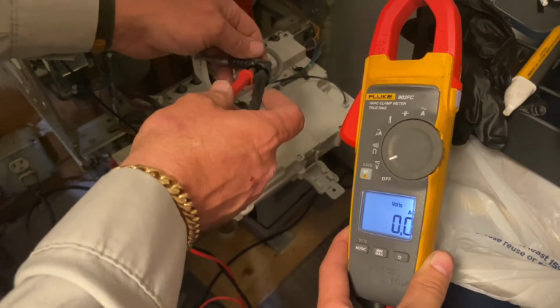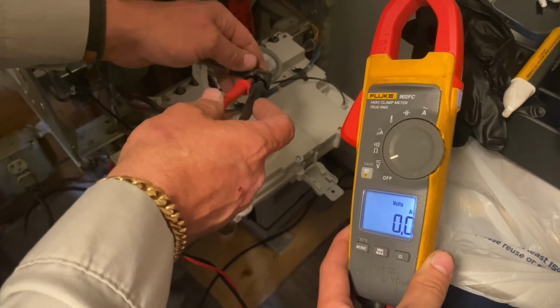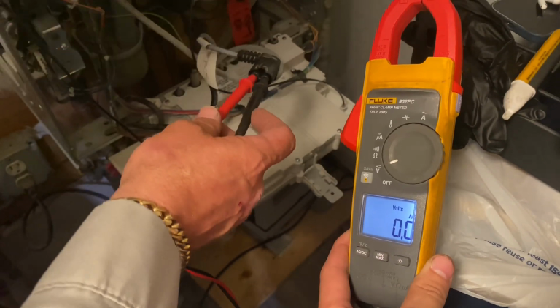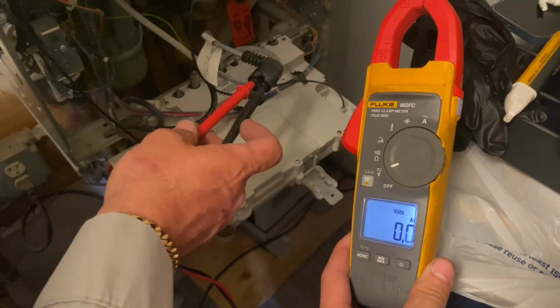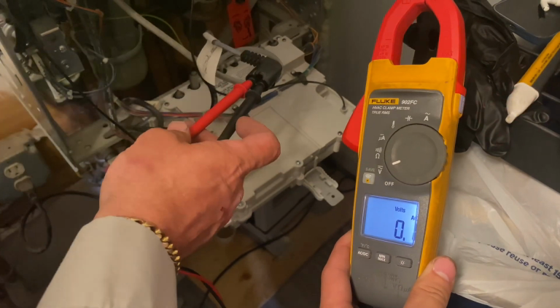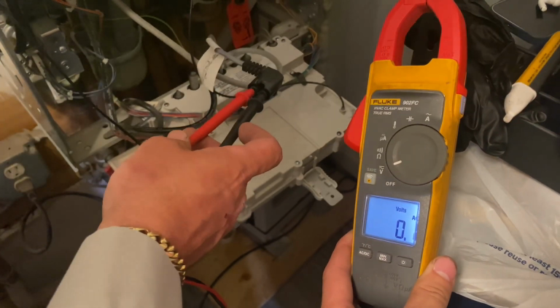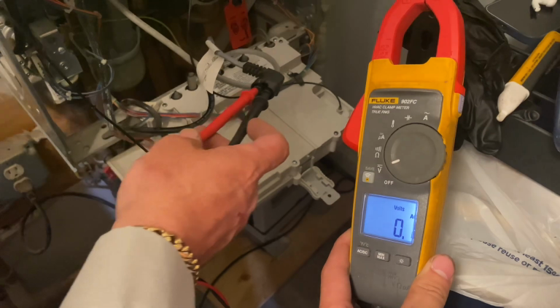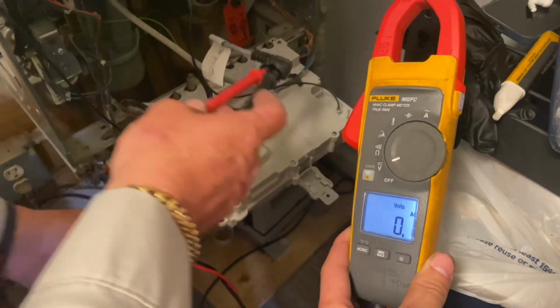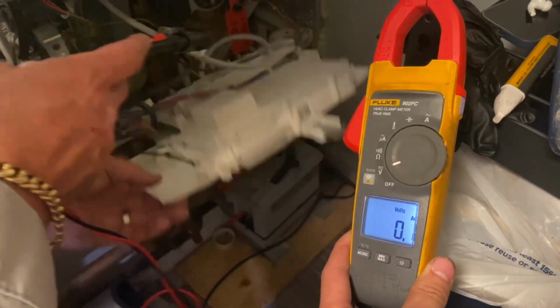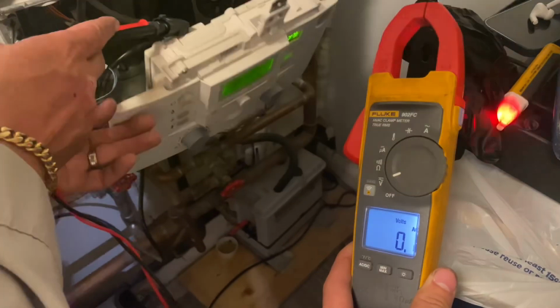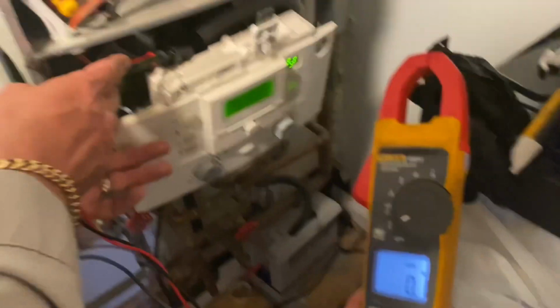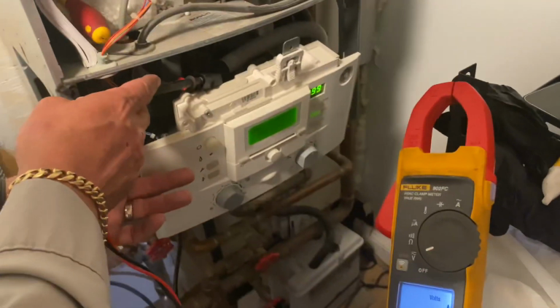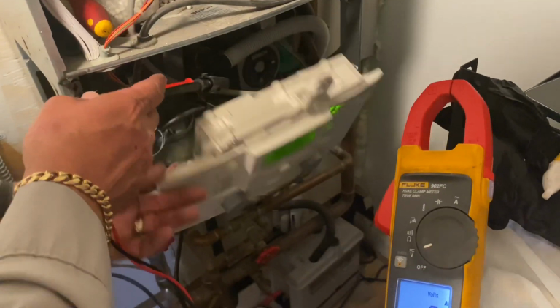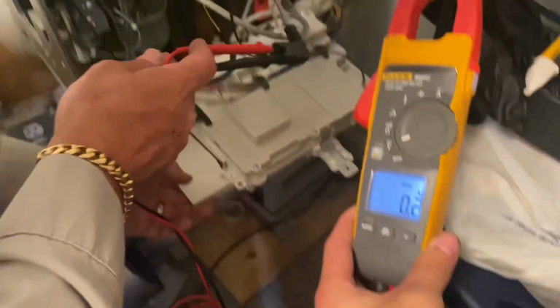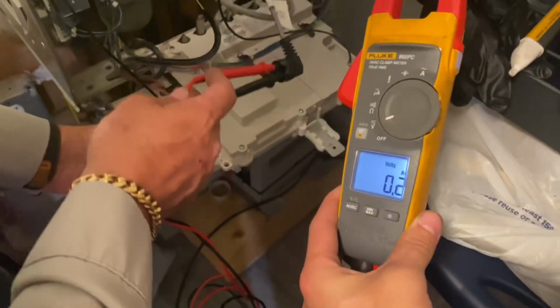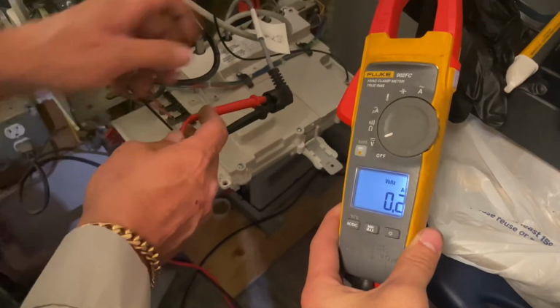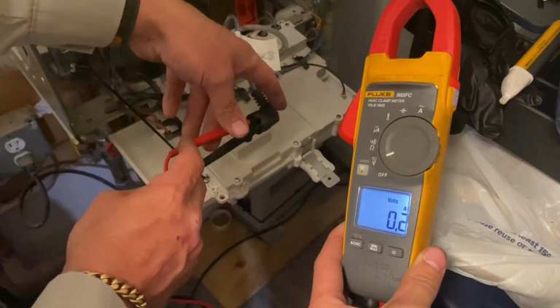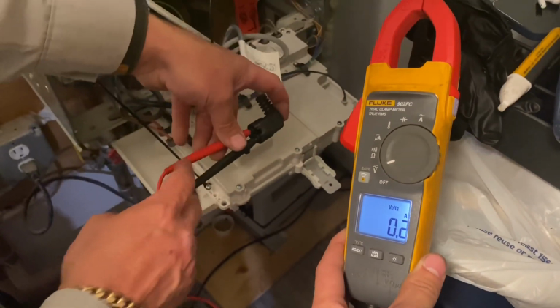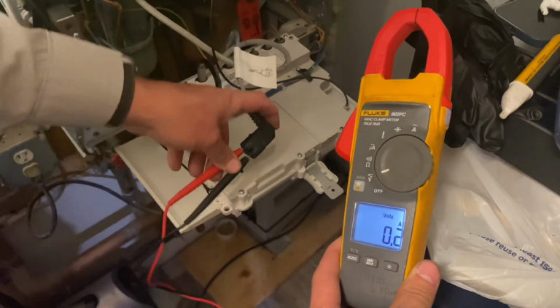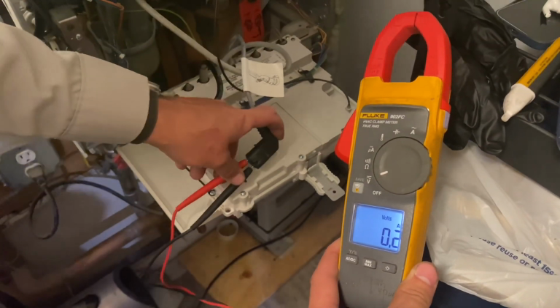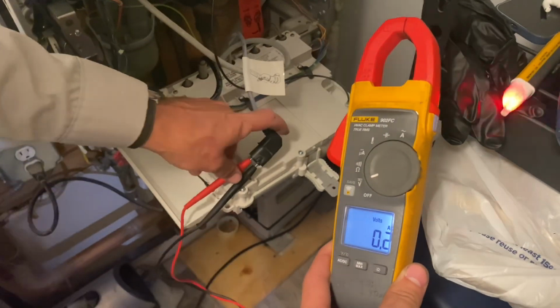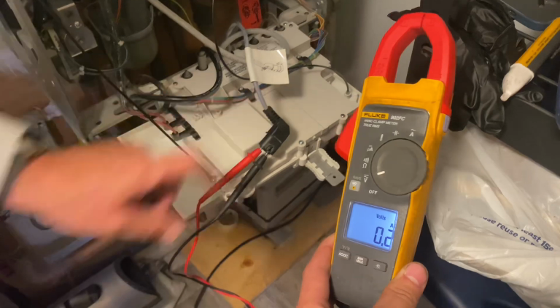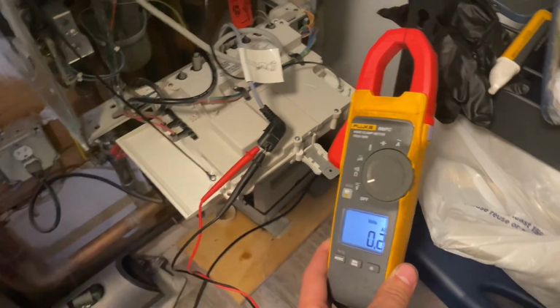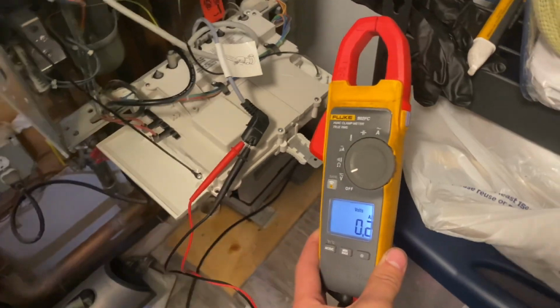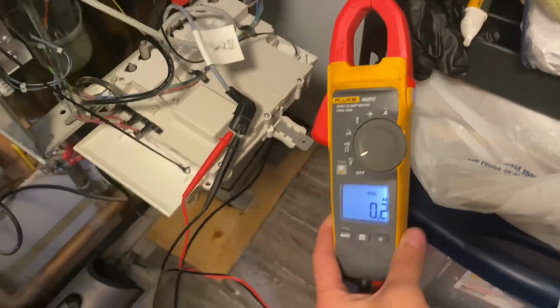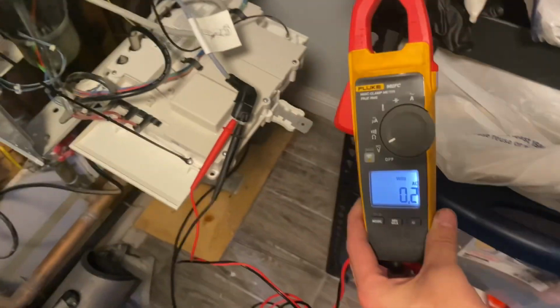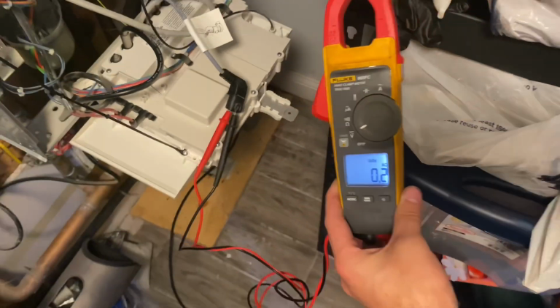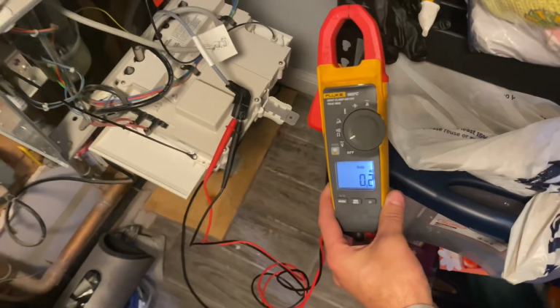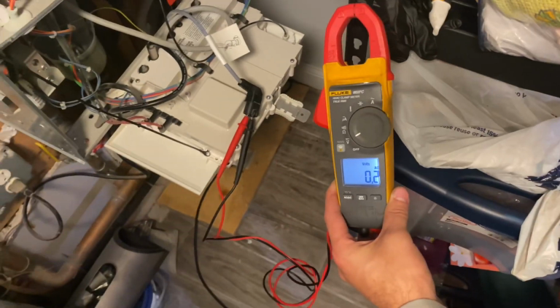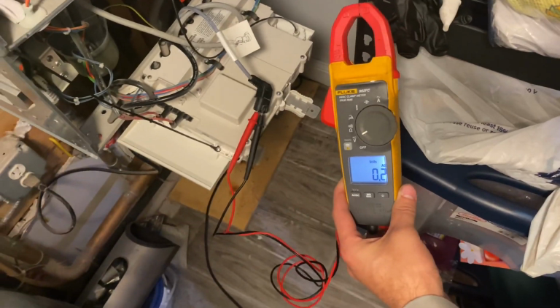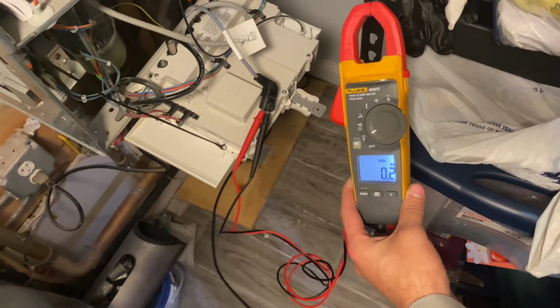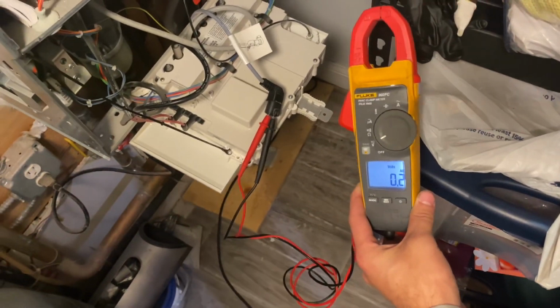We just restored power to the unit, waiting for this thing to boot up. We're going to see if we get voltage when there's a call for space heating.